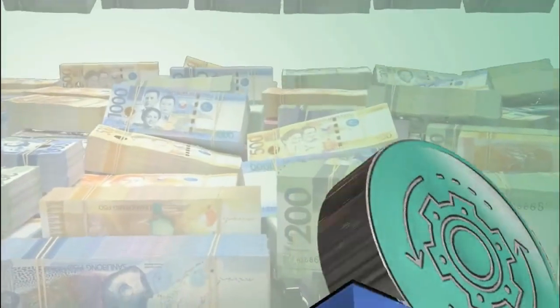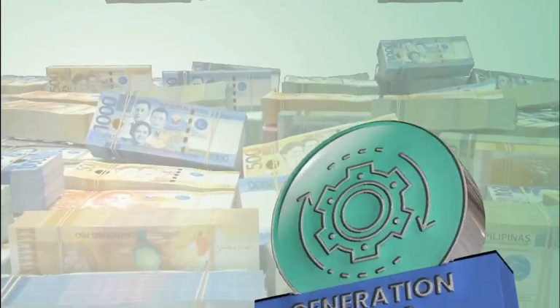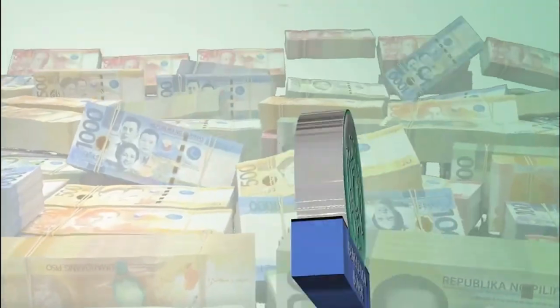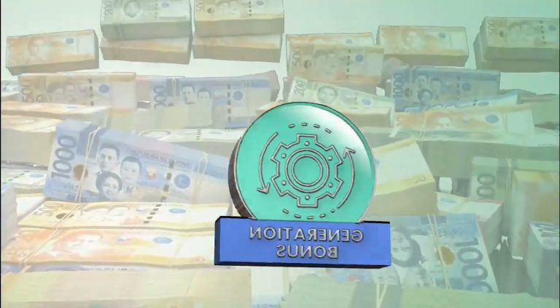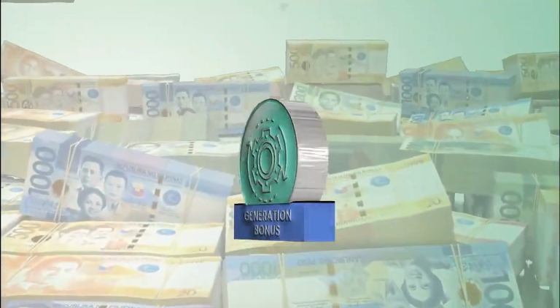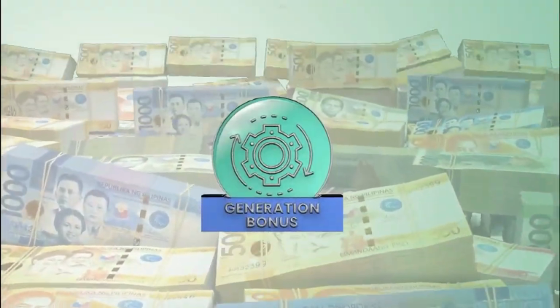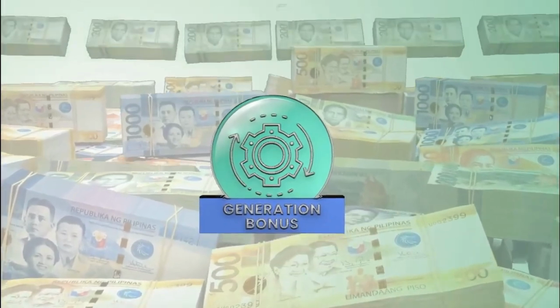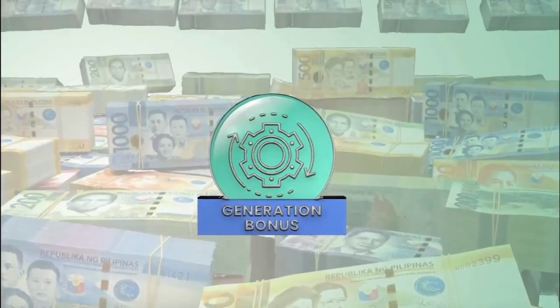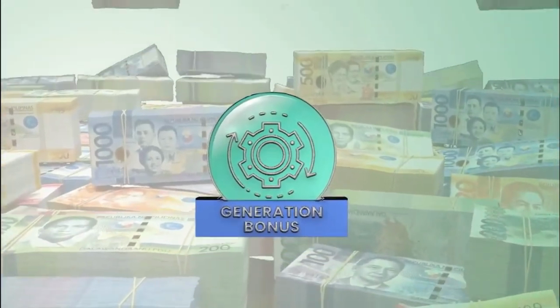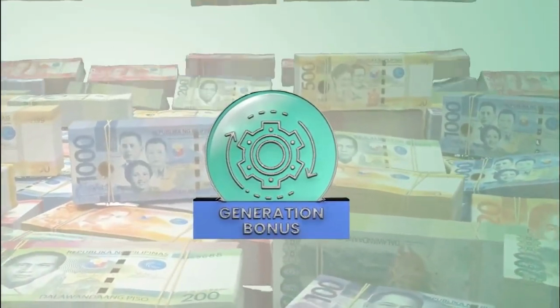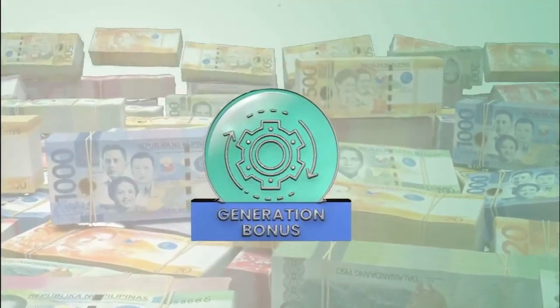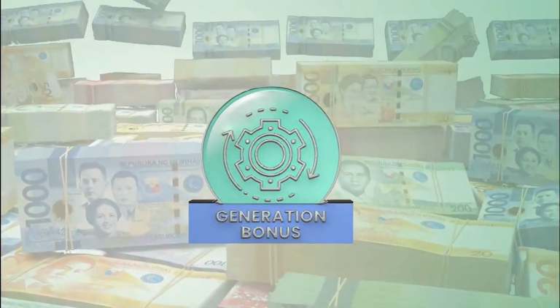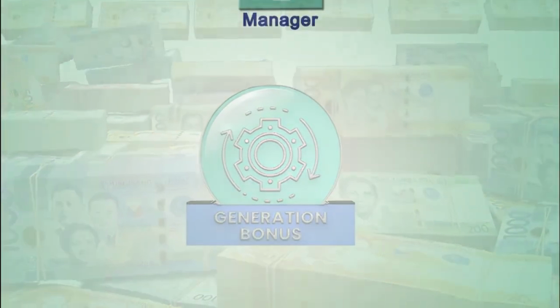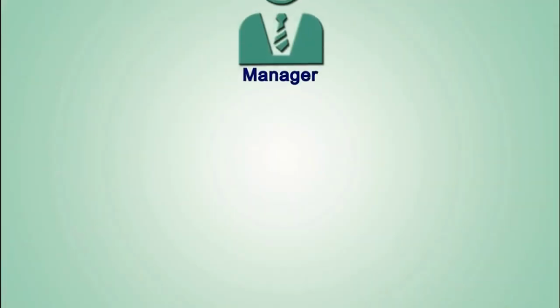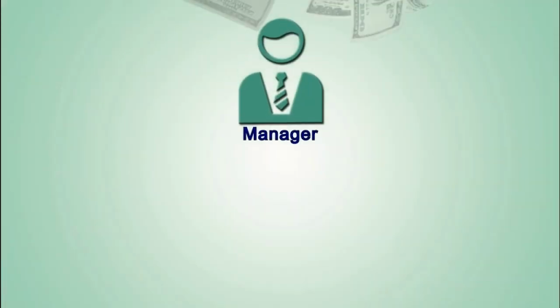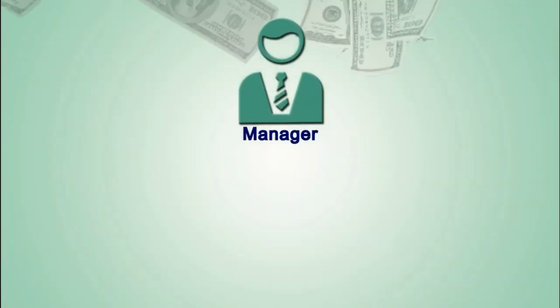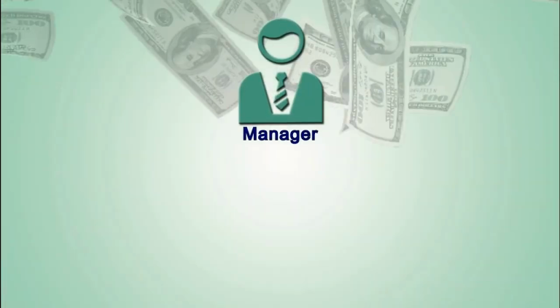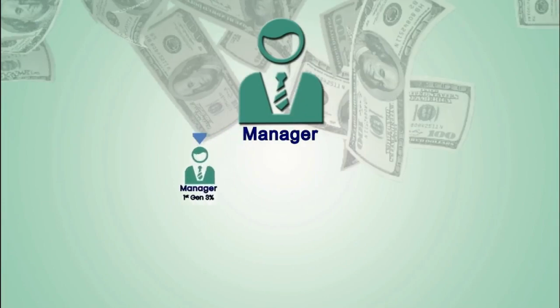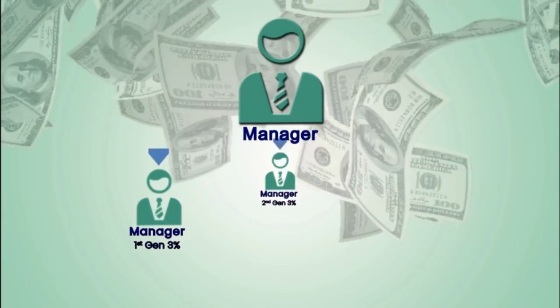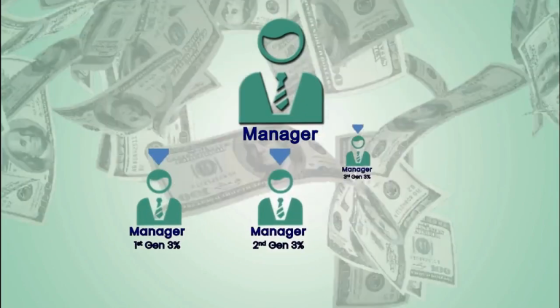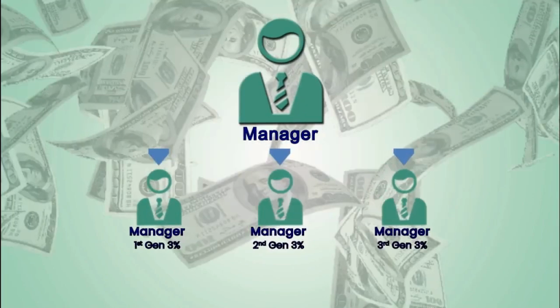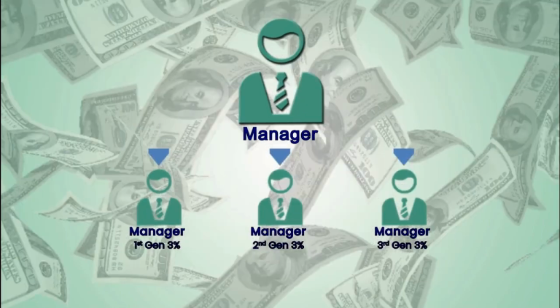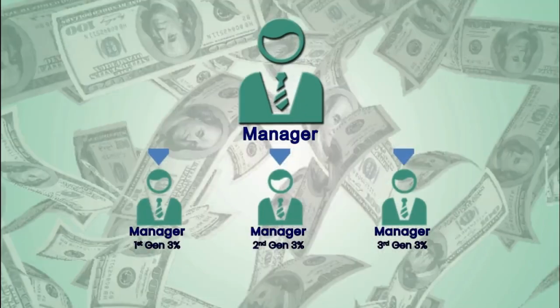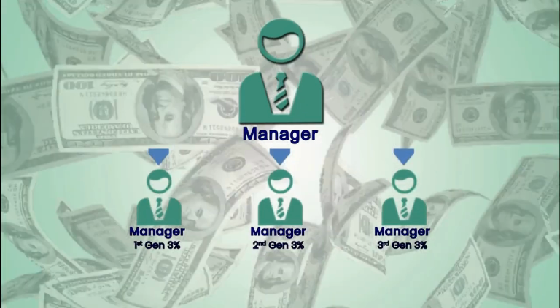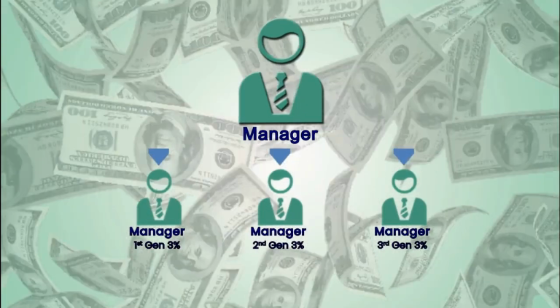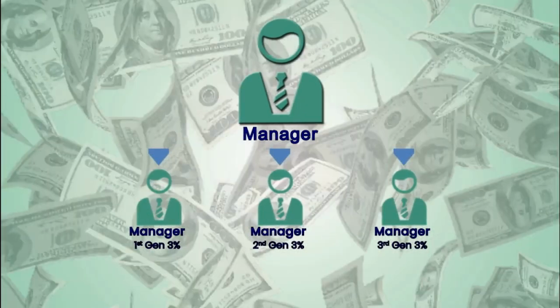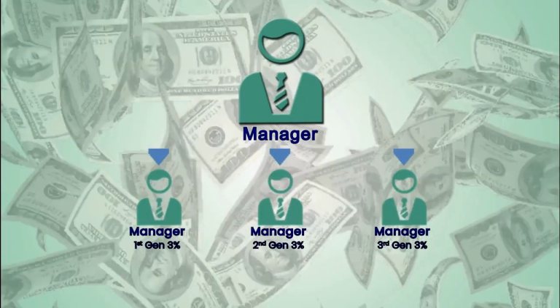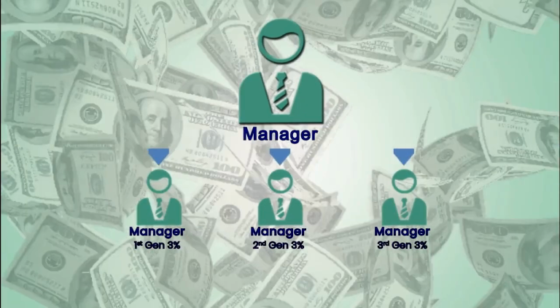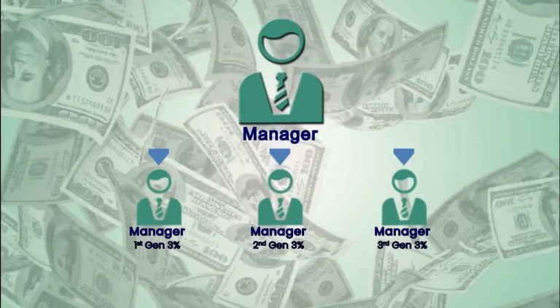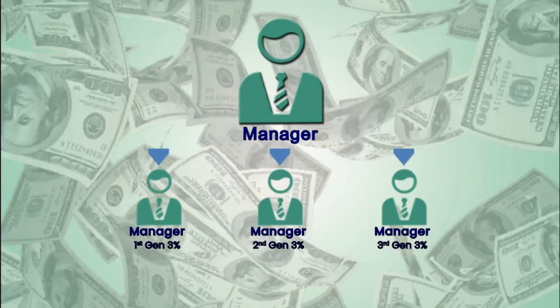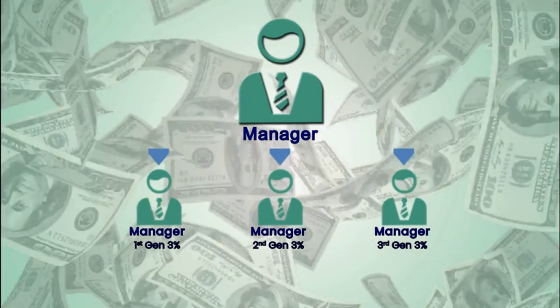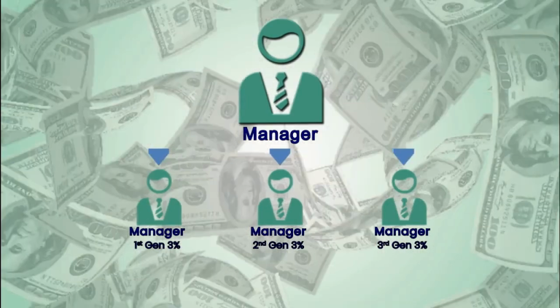Generational Bonus can be earned only by those who rank as managers and above. This allows you to earn a sales percentage from the managers you directly sponsor, as well as their downline managers up to the third generation.